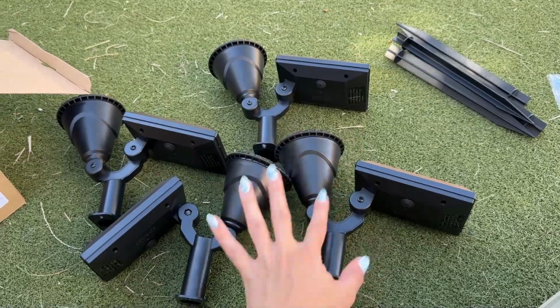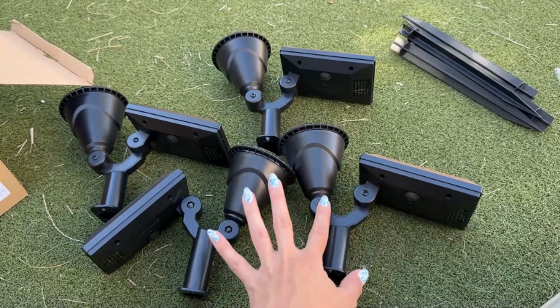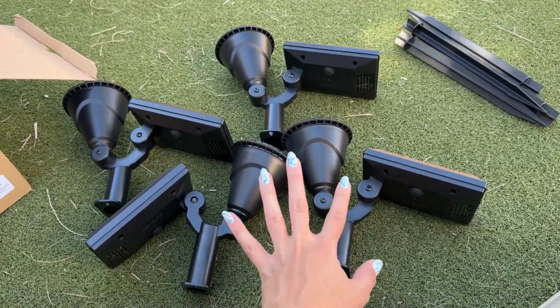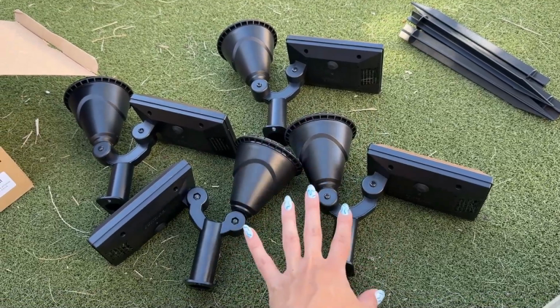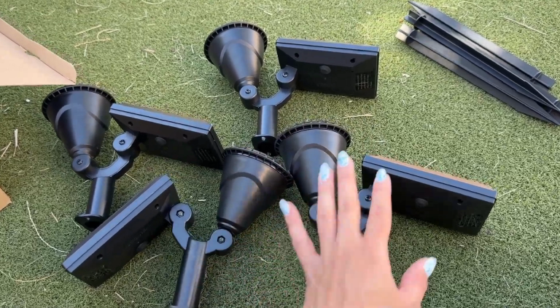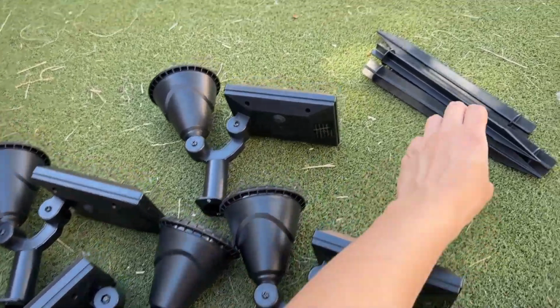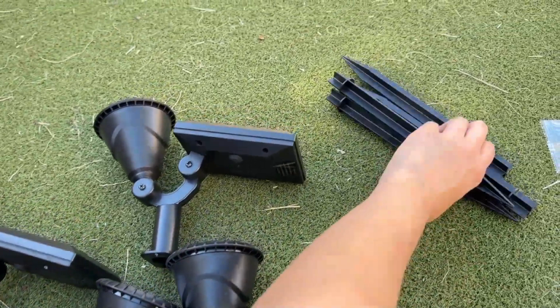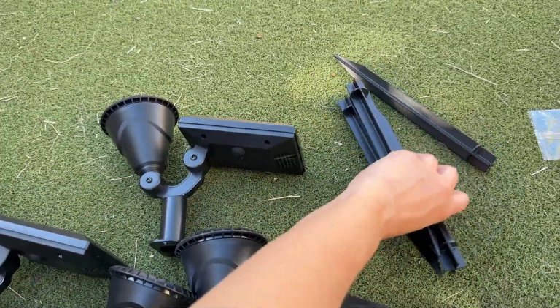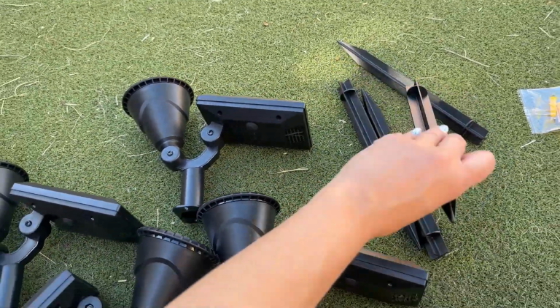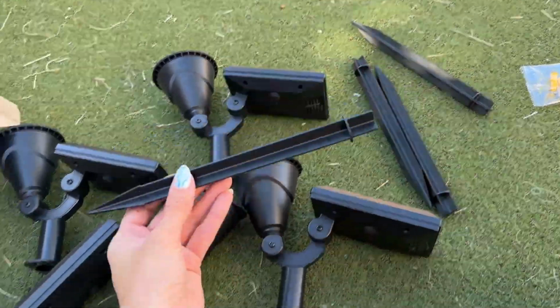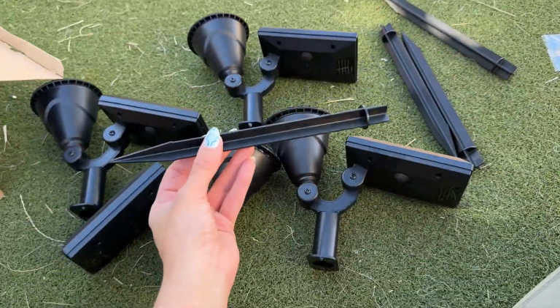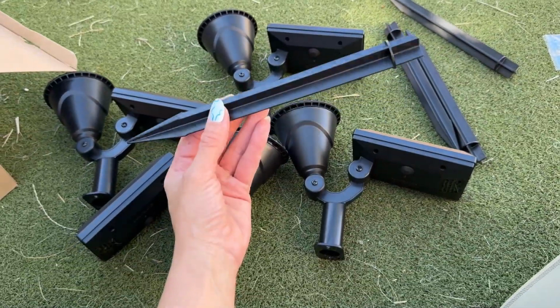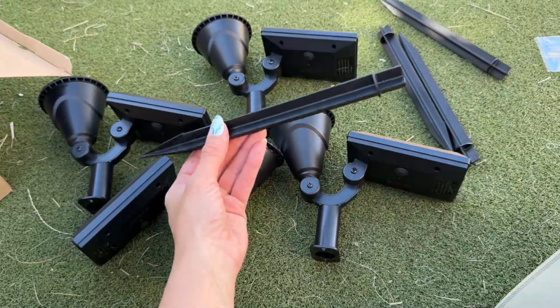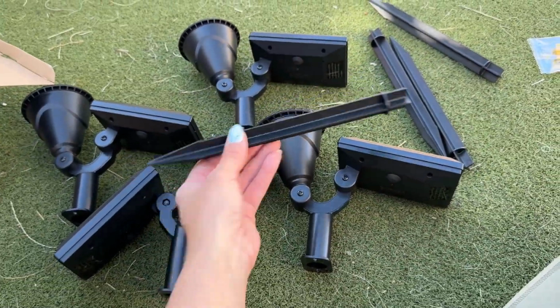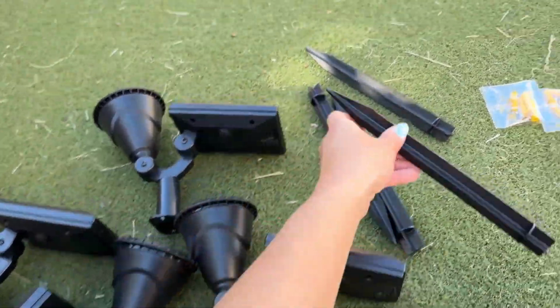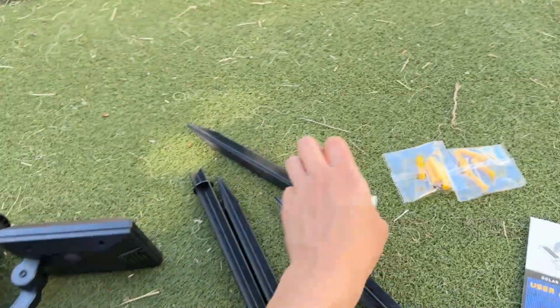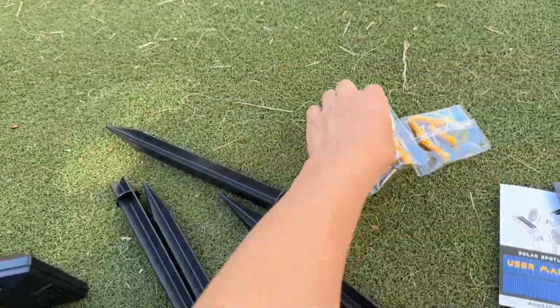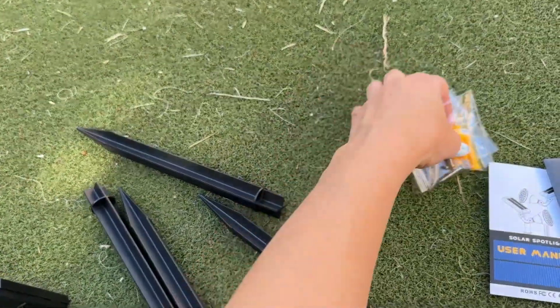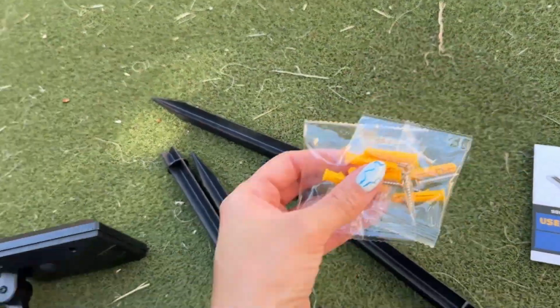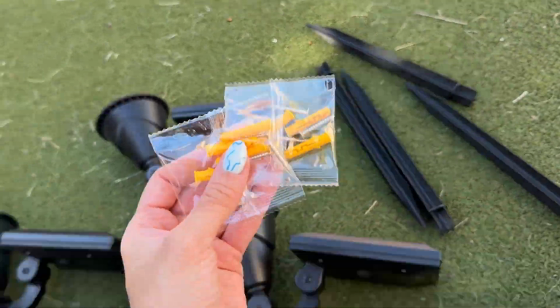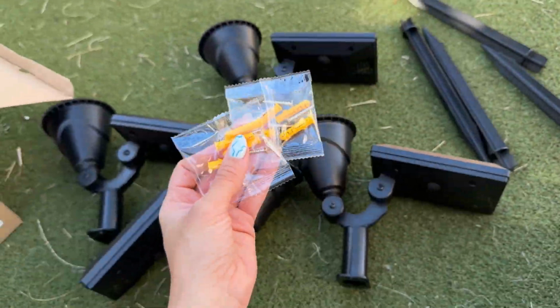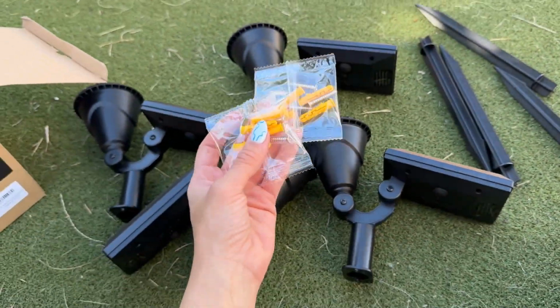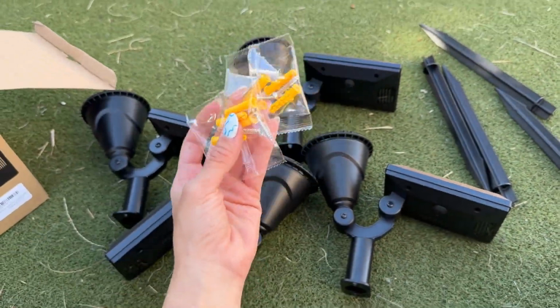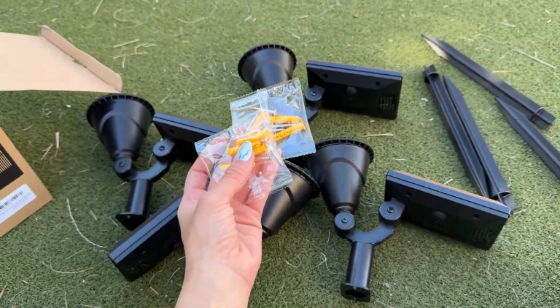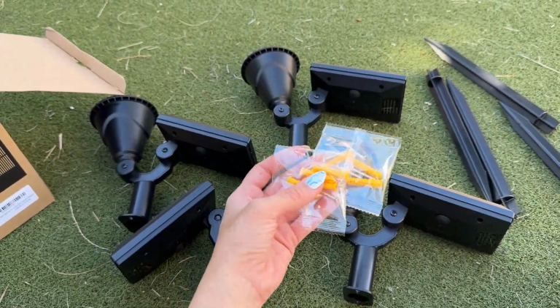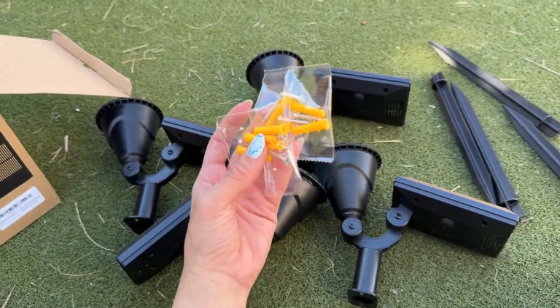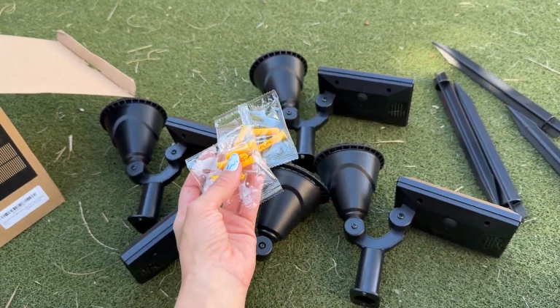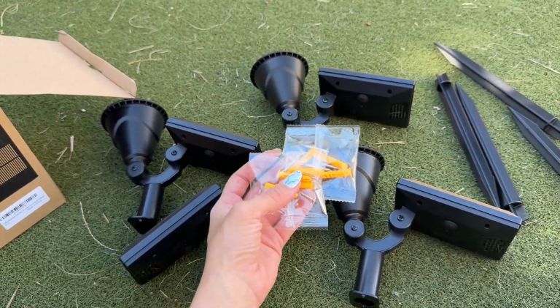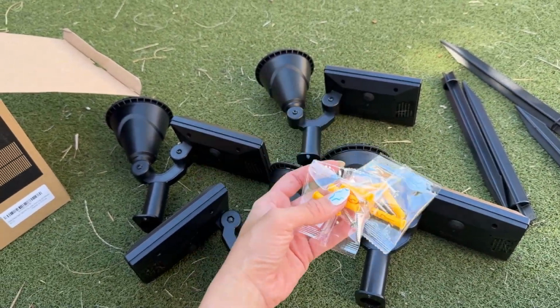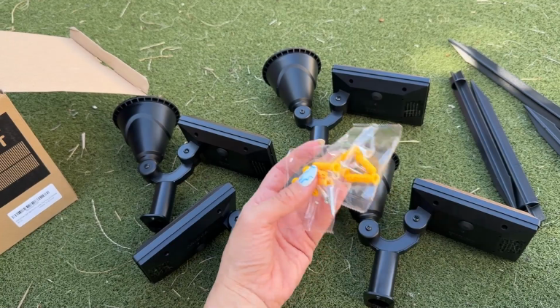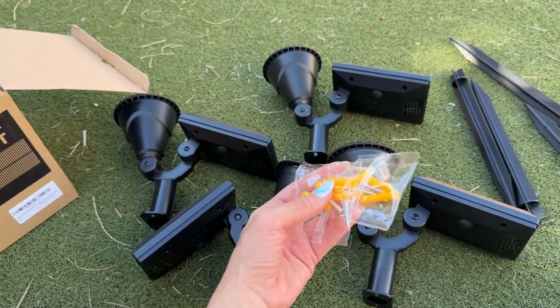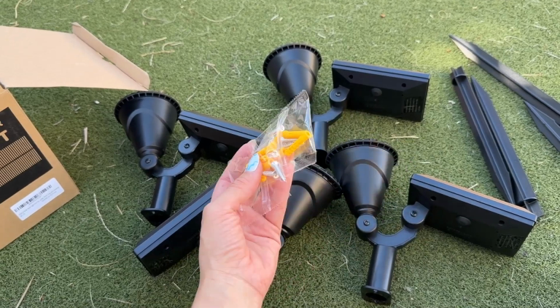You have two ways of installing these. They include spikes to install on the floor, and they also give you hardware in case you want to install them on your fence or on a wall.